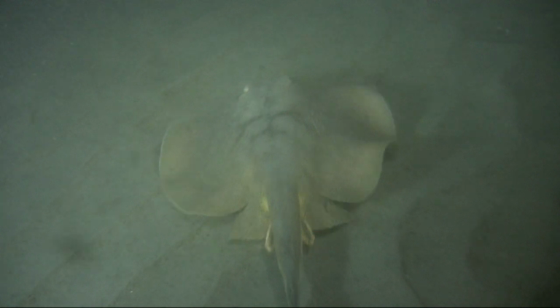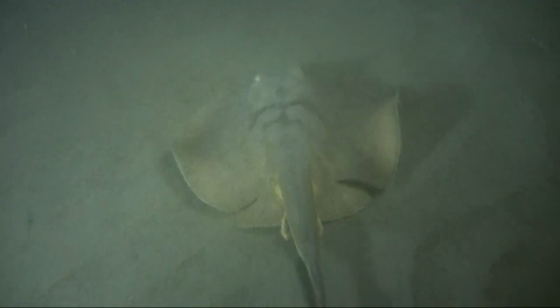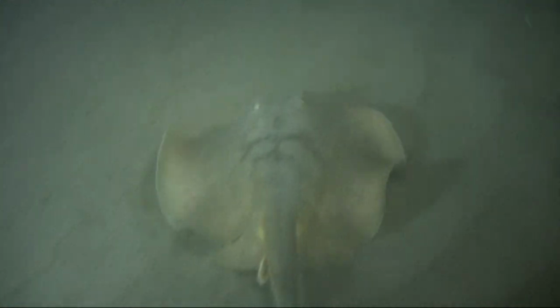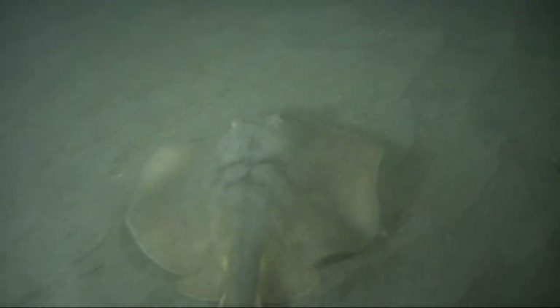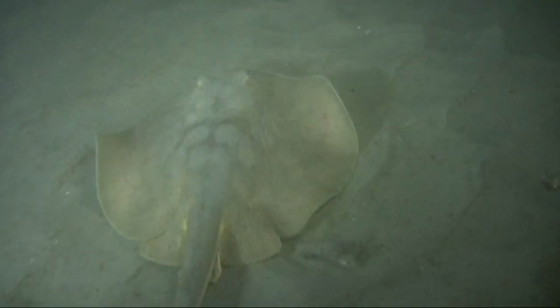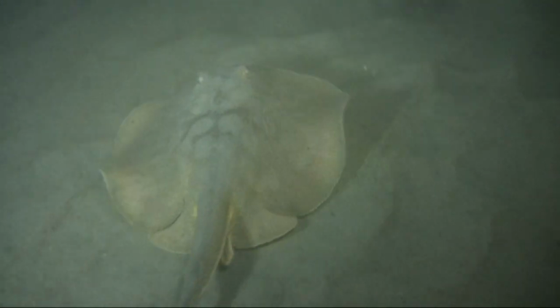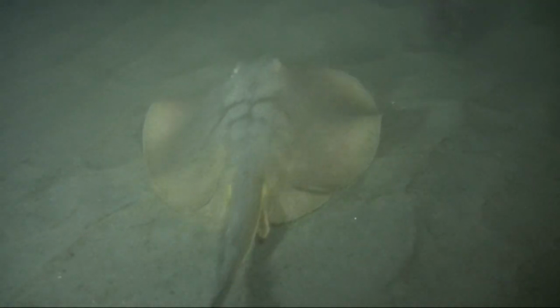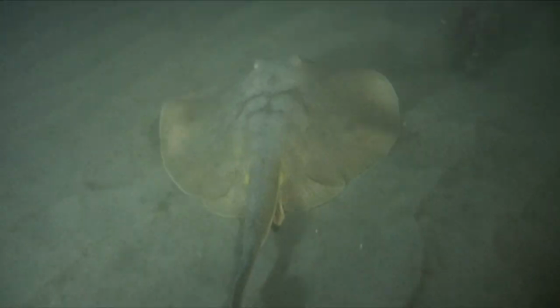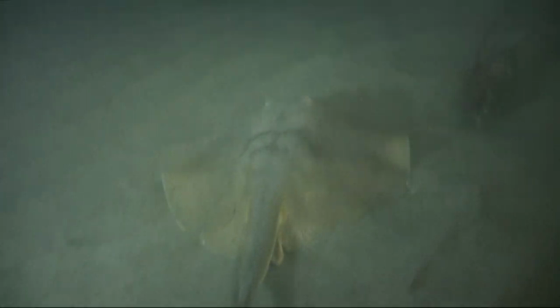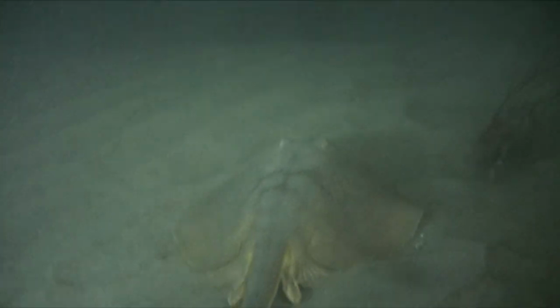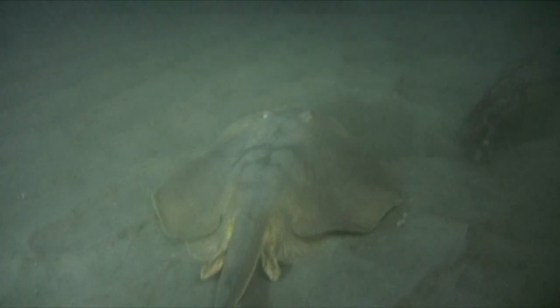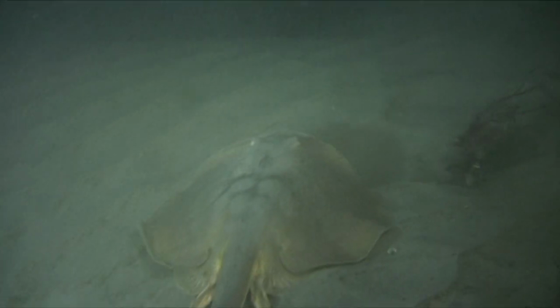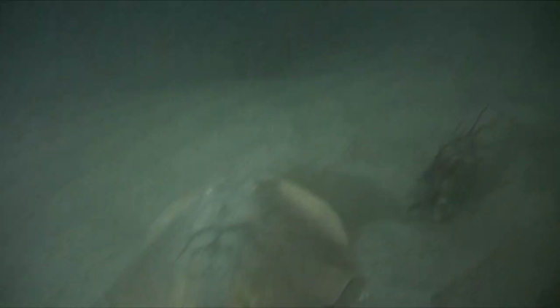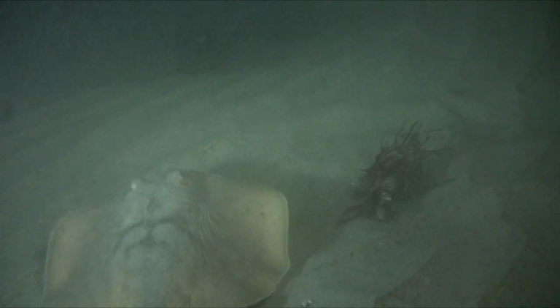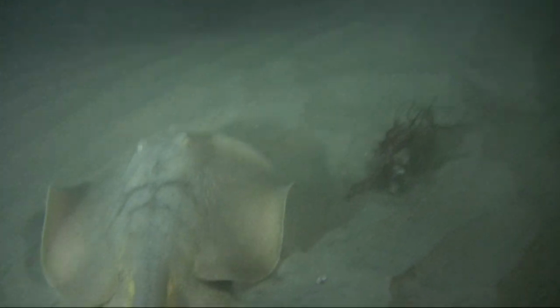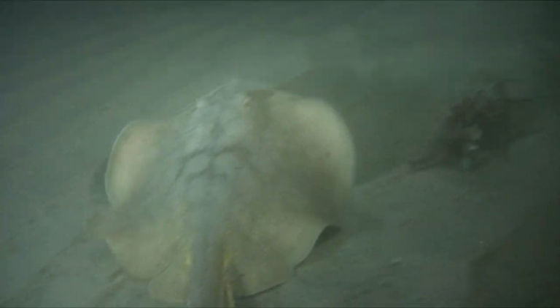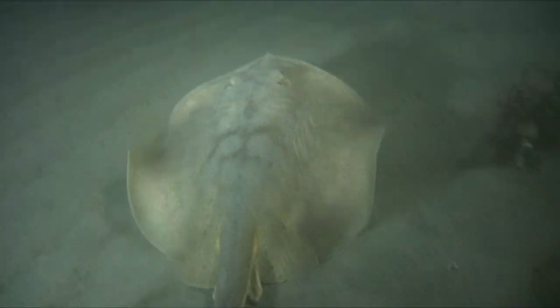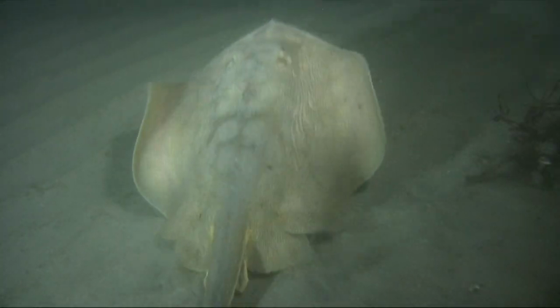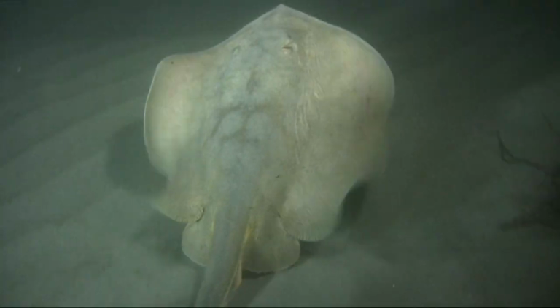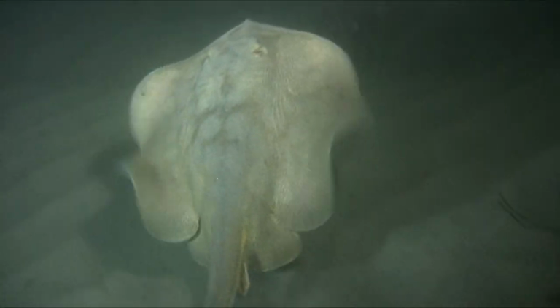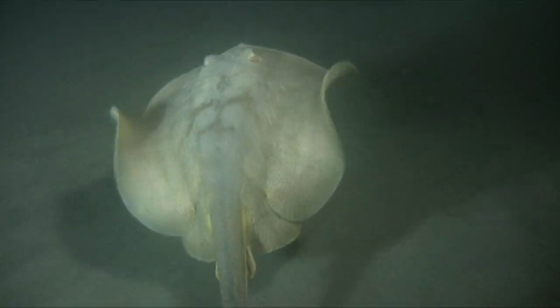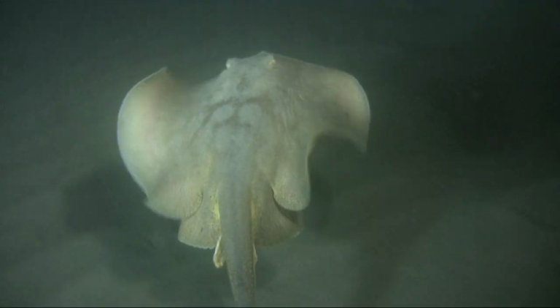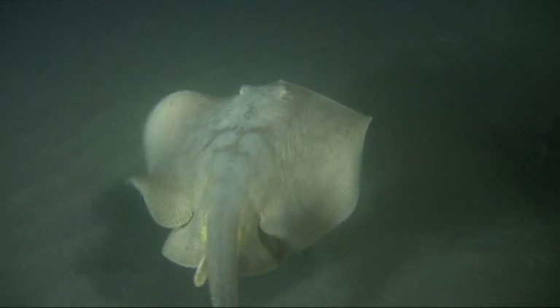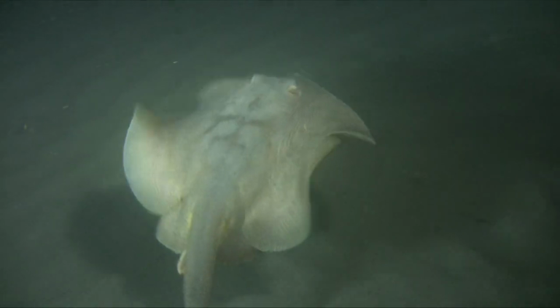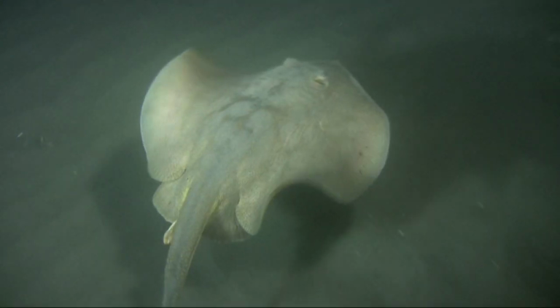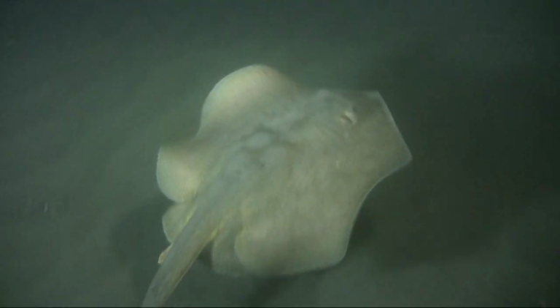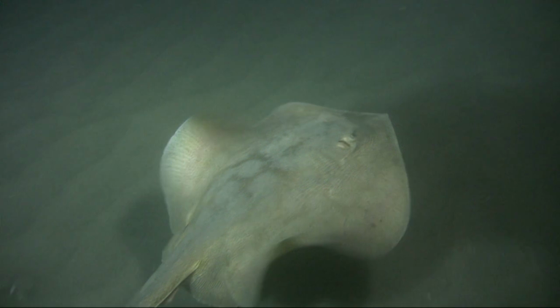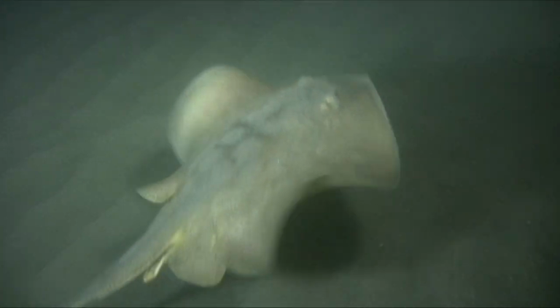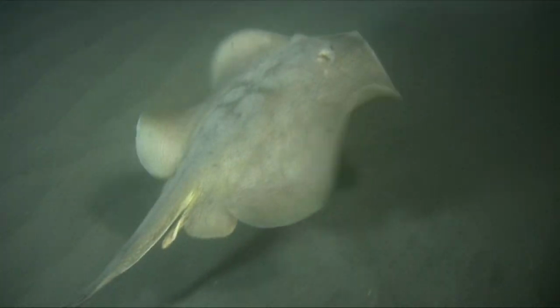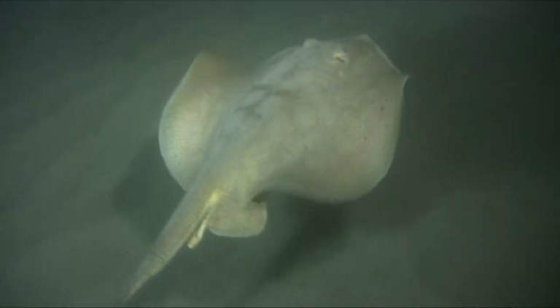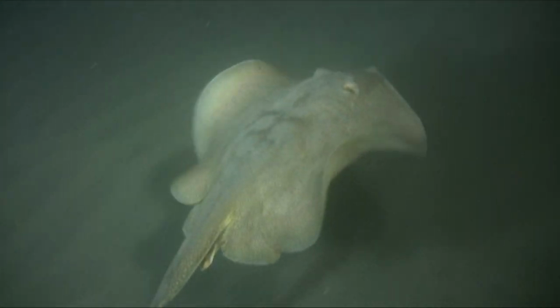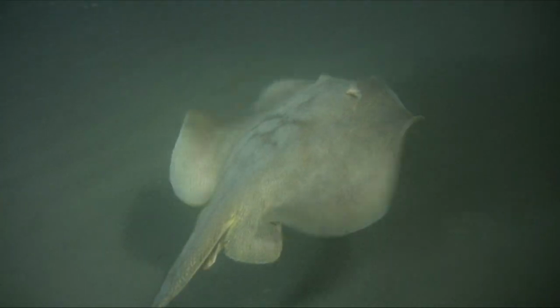First aid for a stingray sting is to immerse the sting in as hot water as possible — as hot as you can stand it — because the heat will actually break down the proteins injected into your leg or wherever else you got stung.